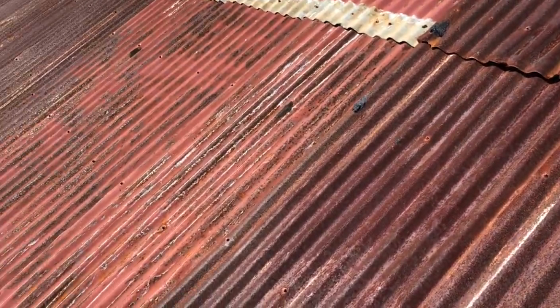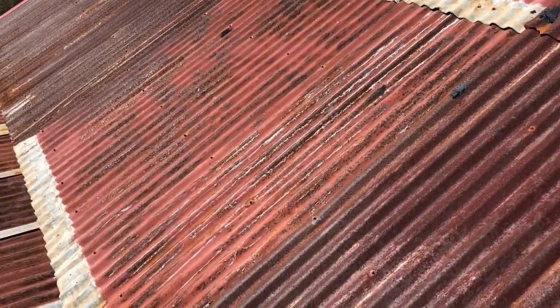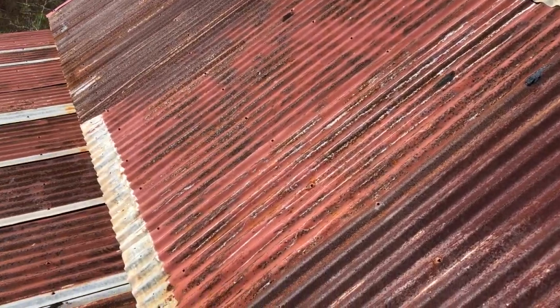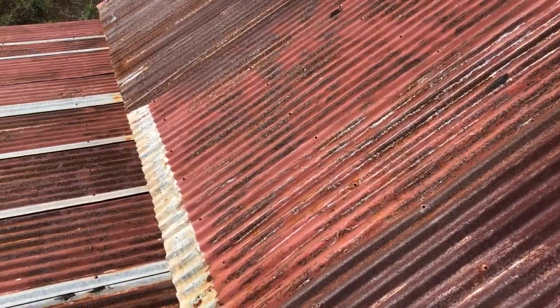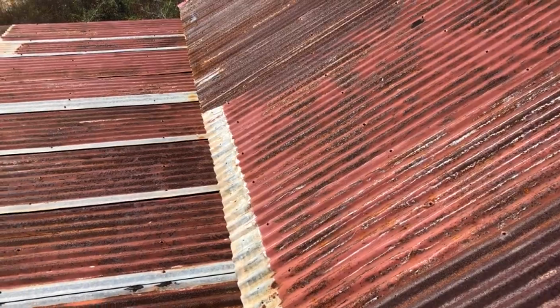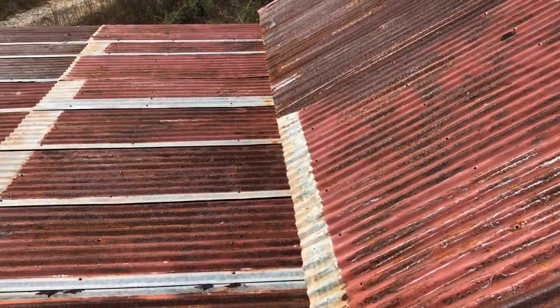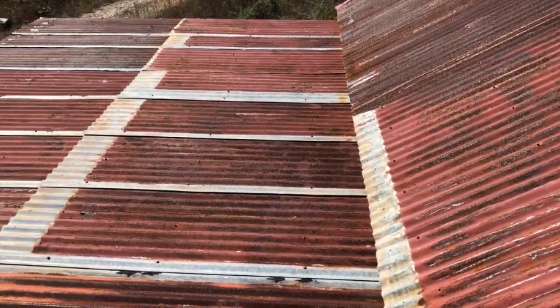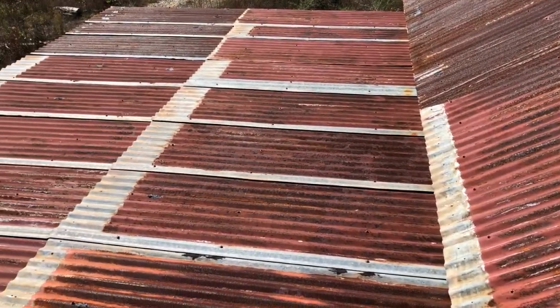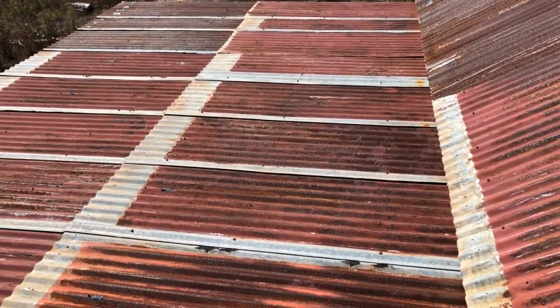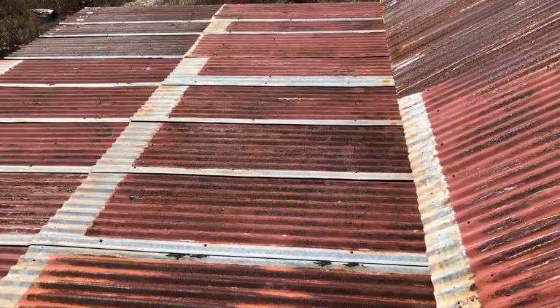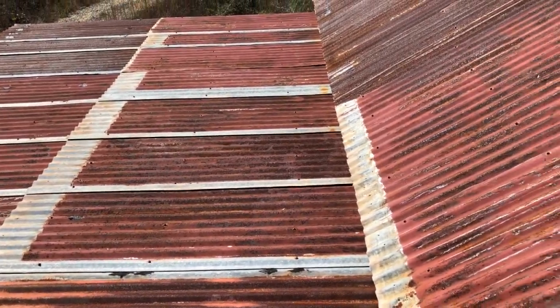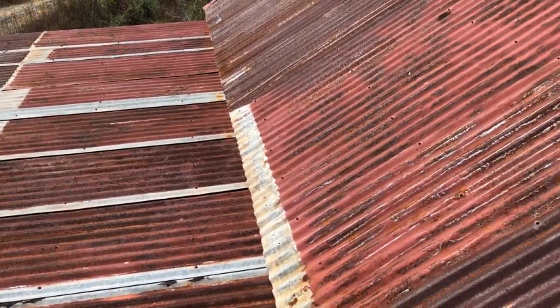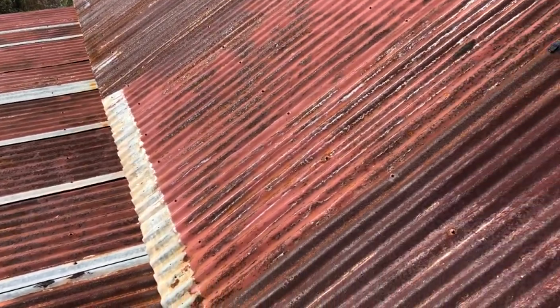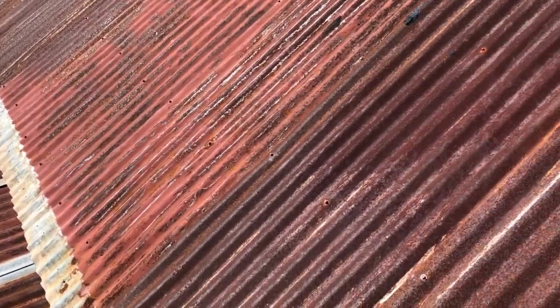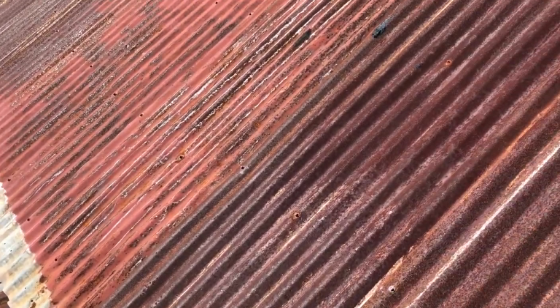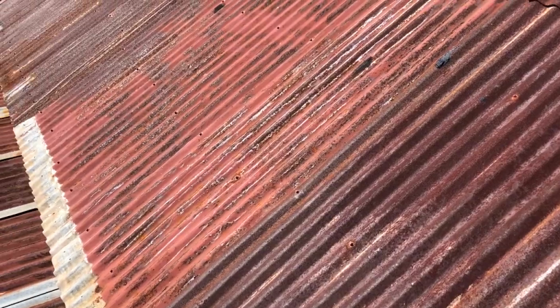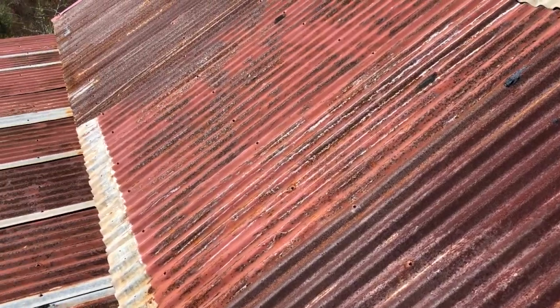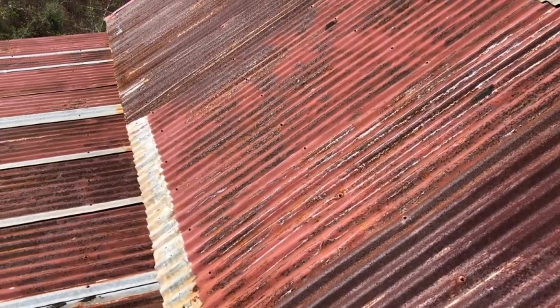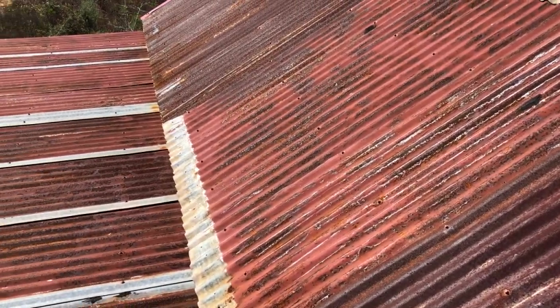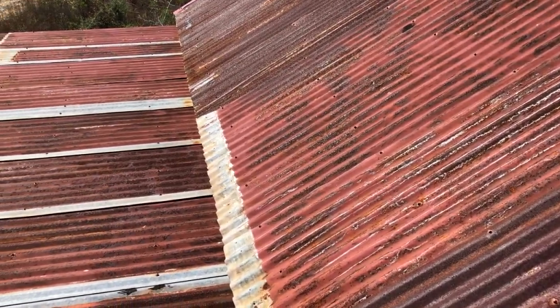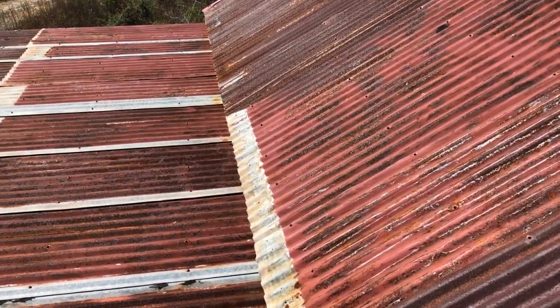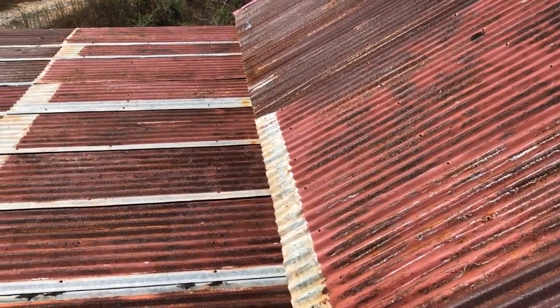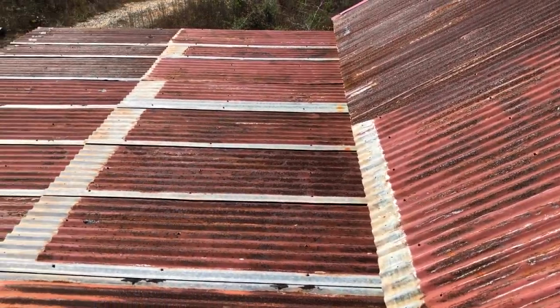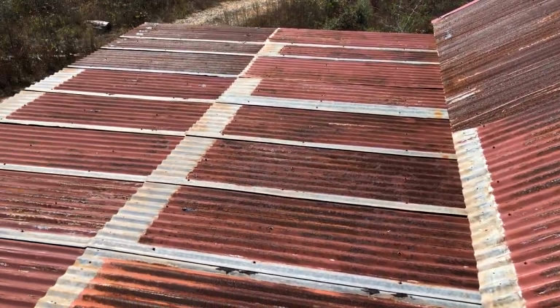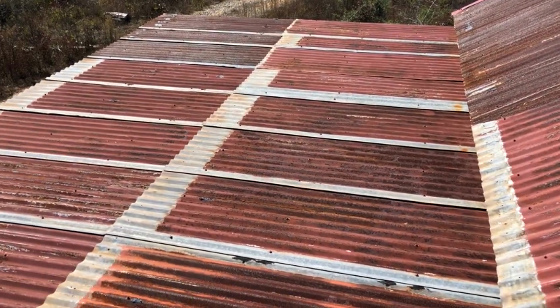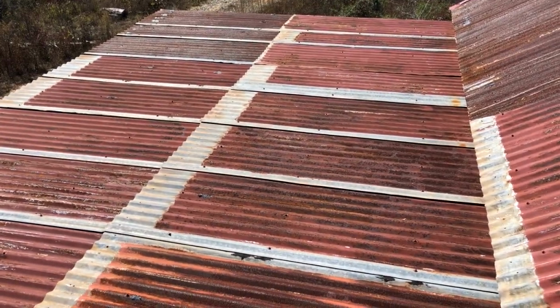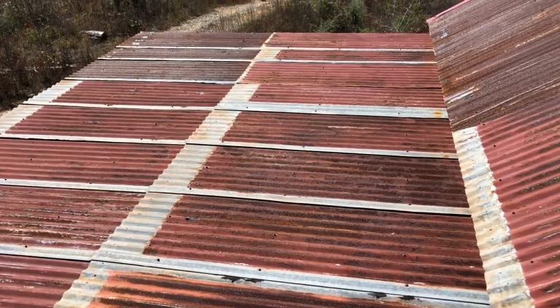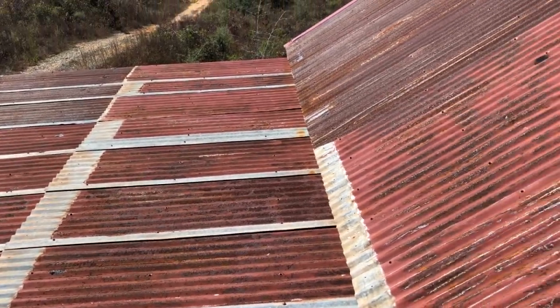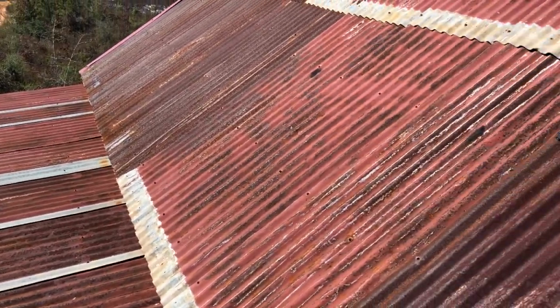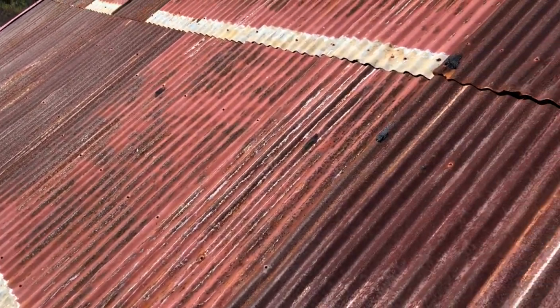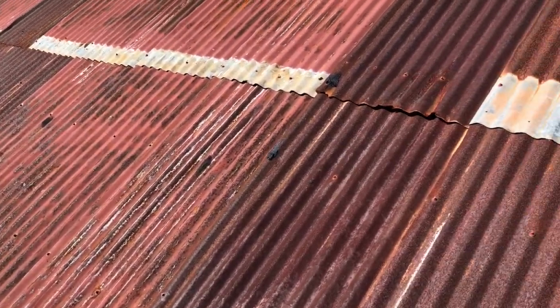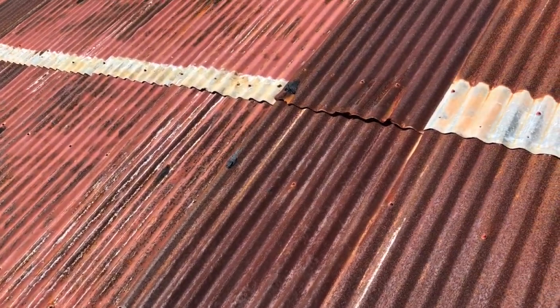...exposed screw holes to keep us from leaking. We had a leak on the equipment shed part of it. Got up there and patched the back side; now I'm on the front side. Anyway, stay tuned for more management videos.